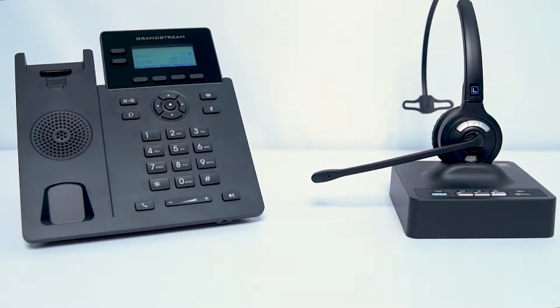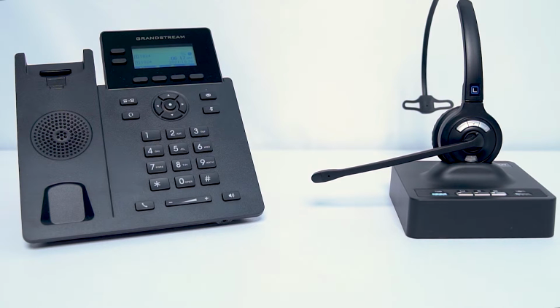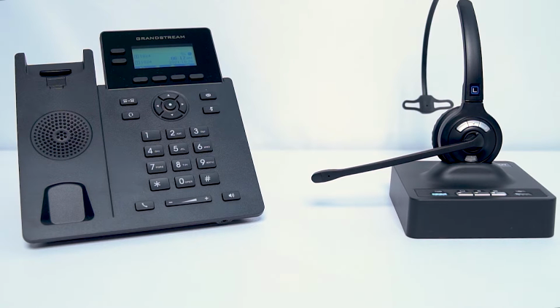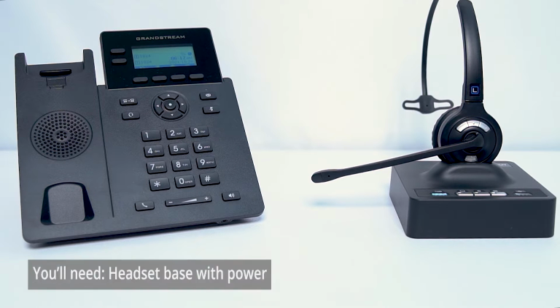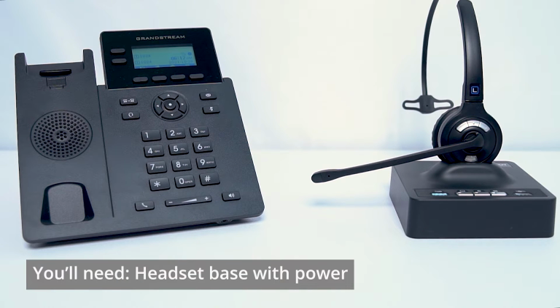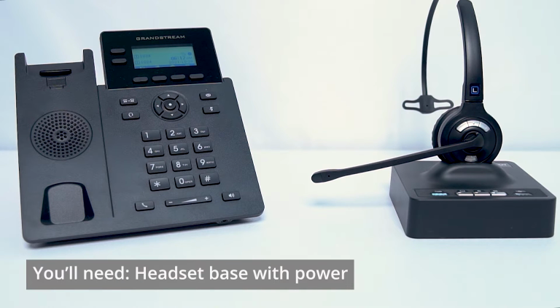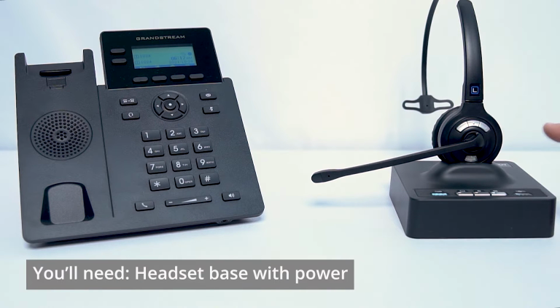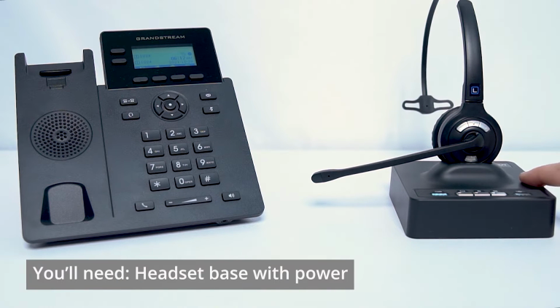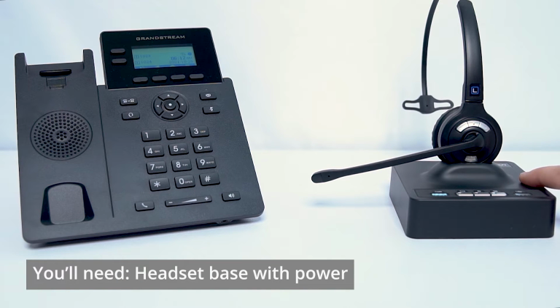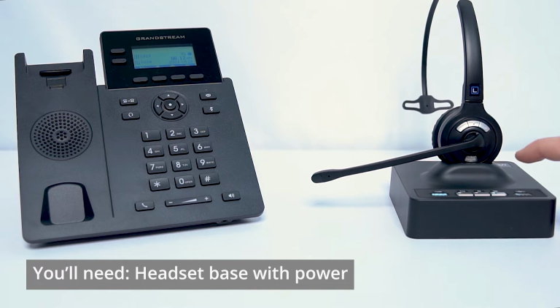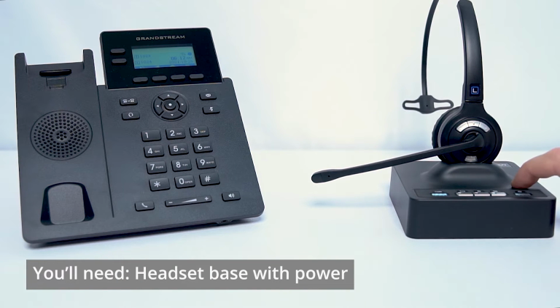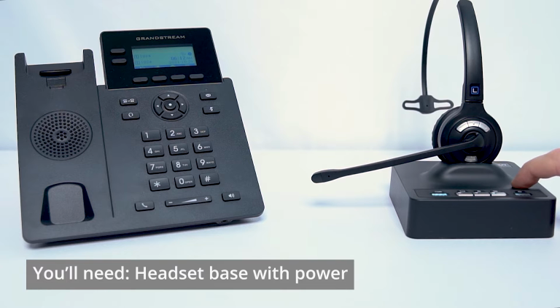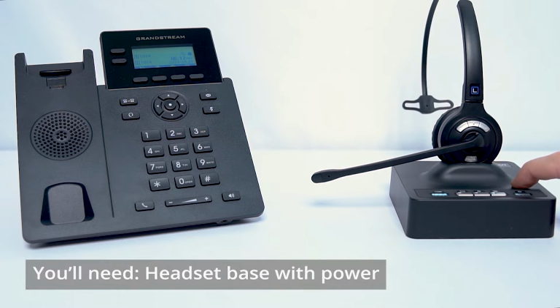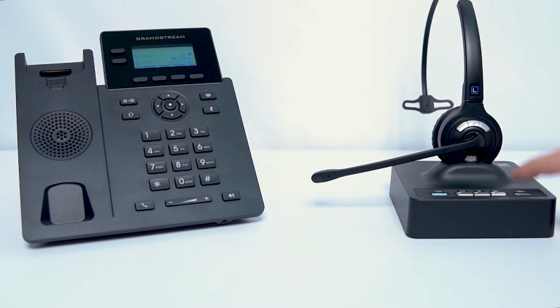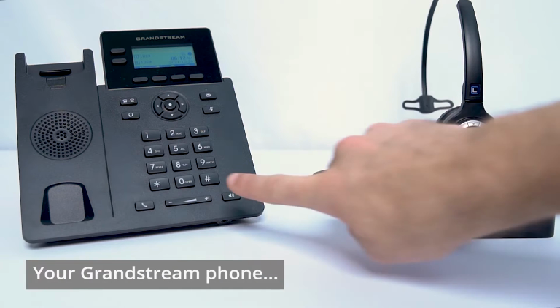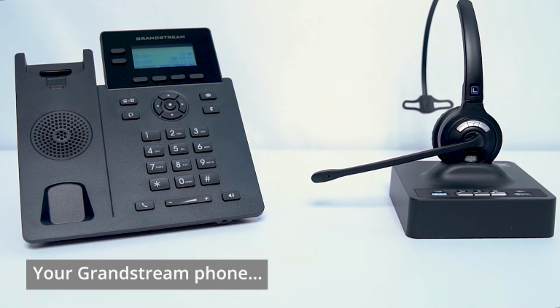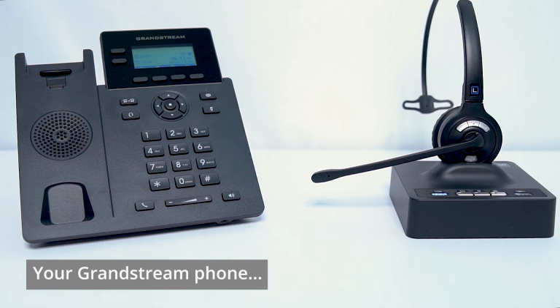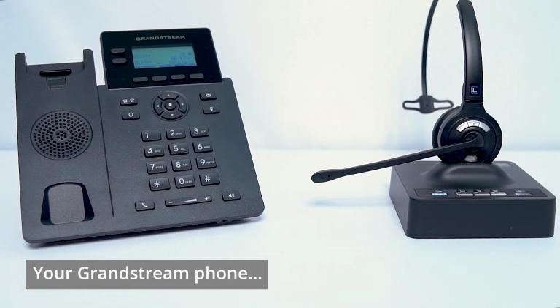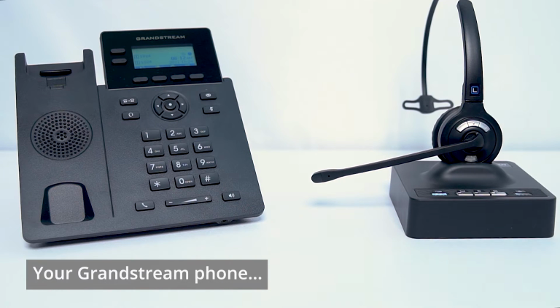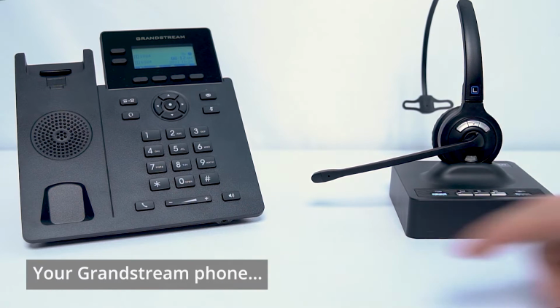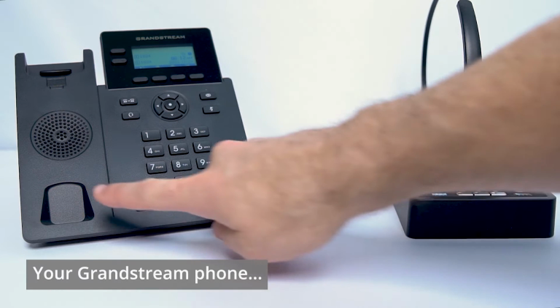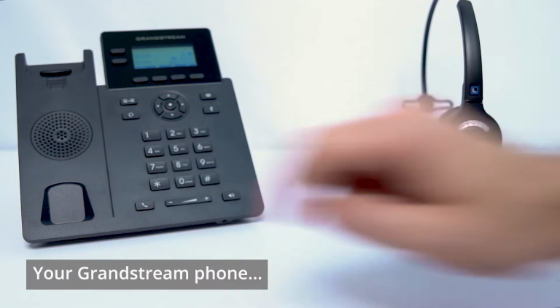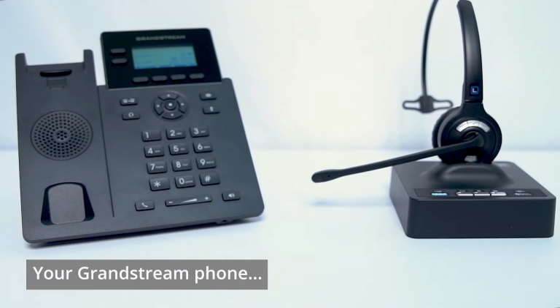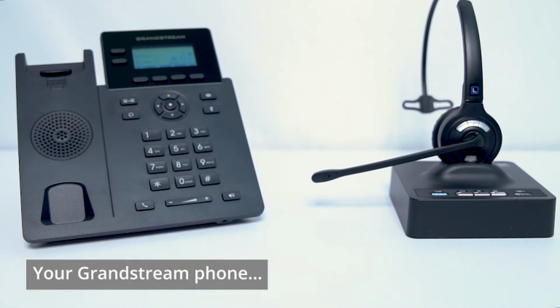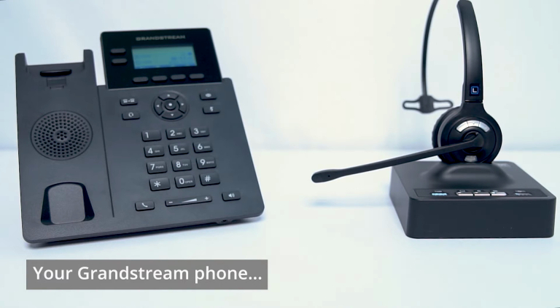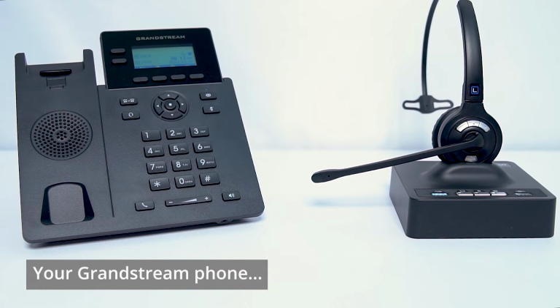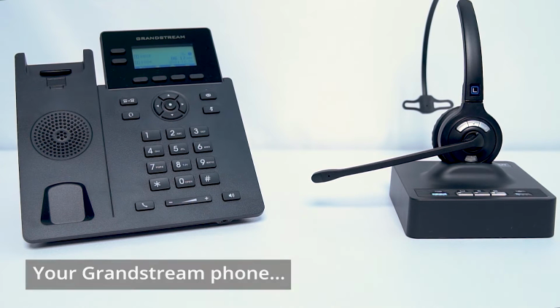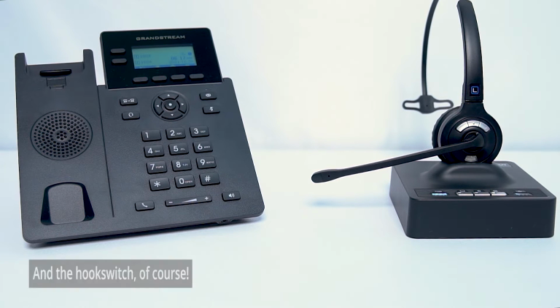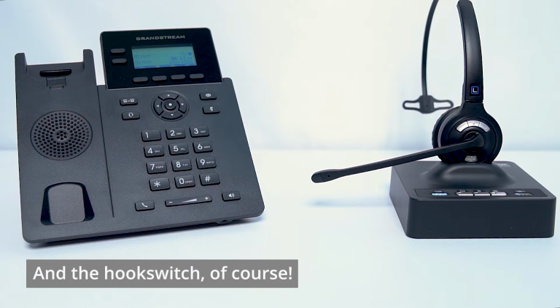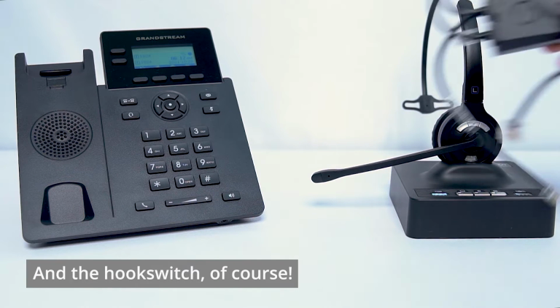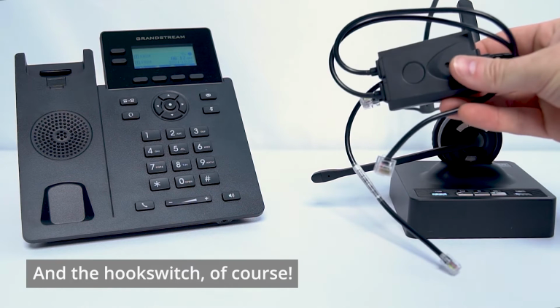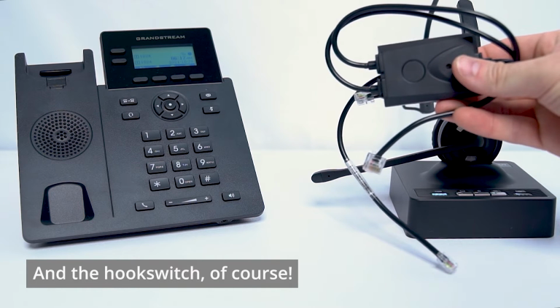All right, friends, let's talk about what you're going to need to set this up. Obviously, we'll need the headset itself with the base connected to power. We're going to need the Grandstream phone that you're connecting to. In this case, I've removed the handset receiver just to make it easier to get to. And then you'll need the actual hook switch.